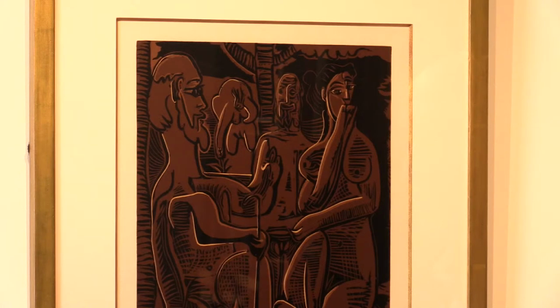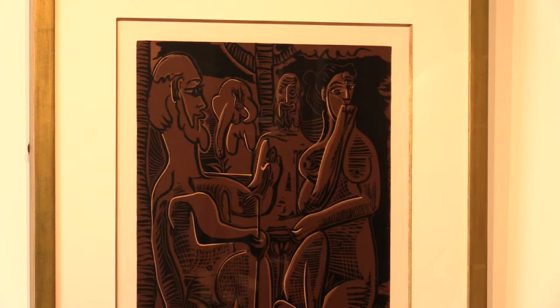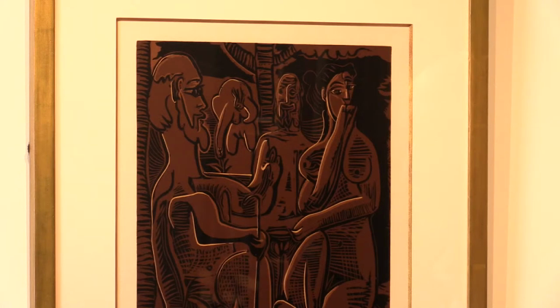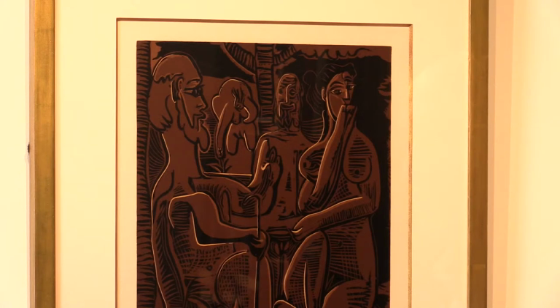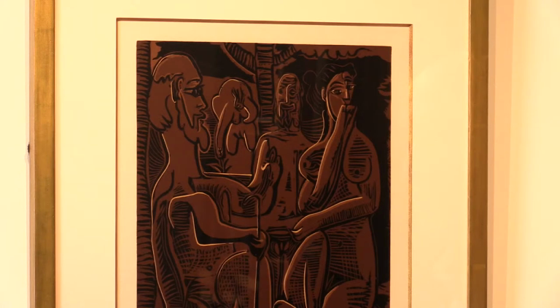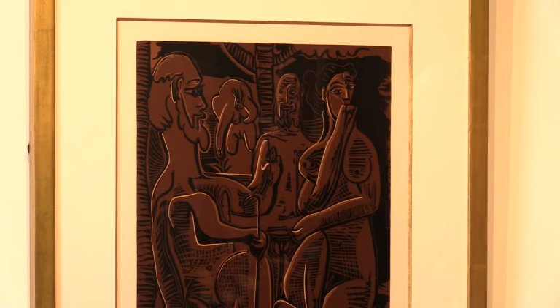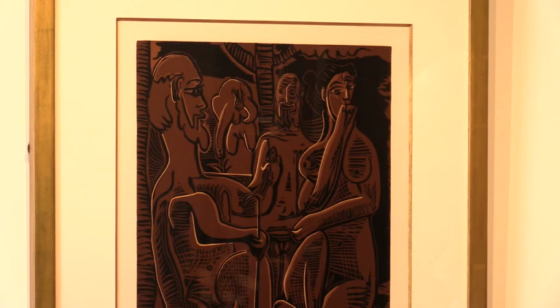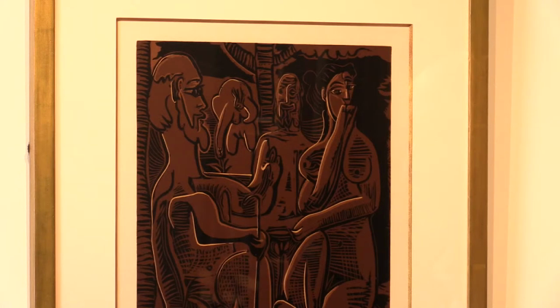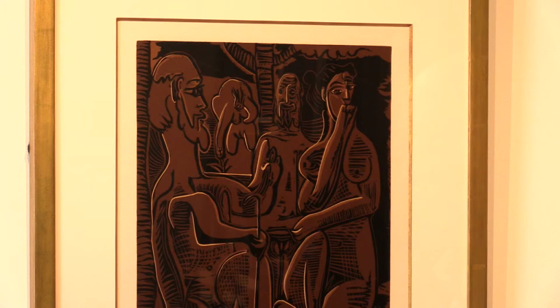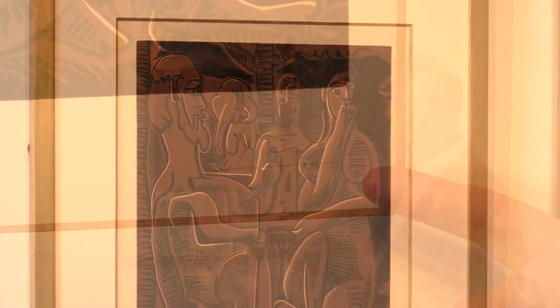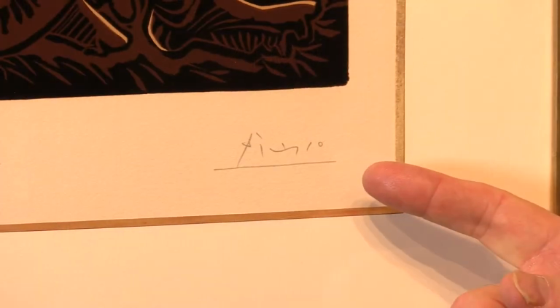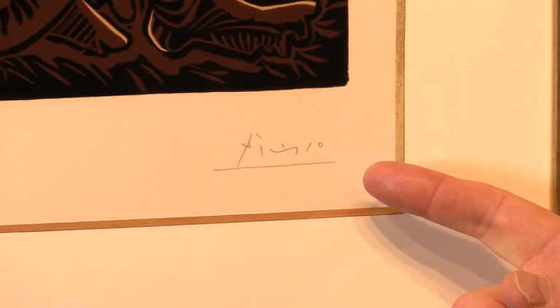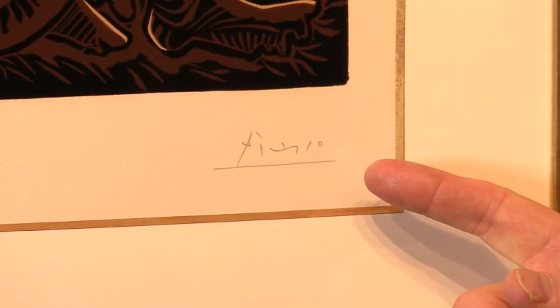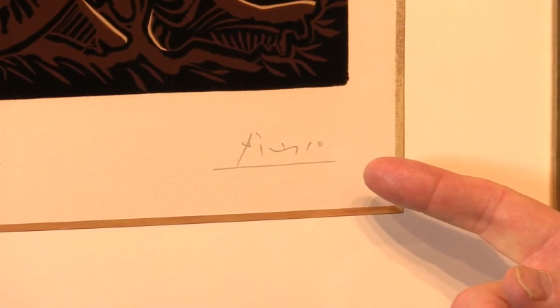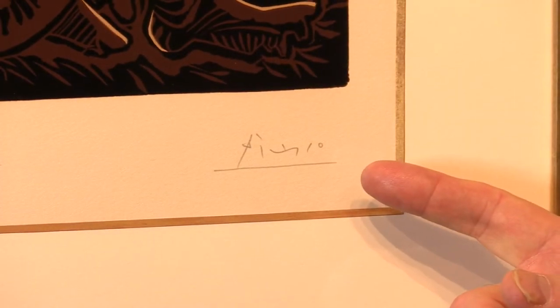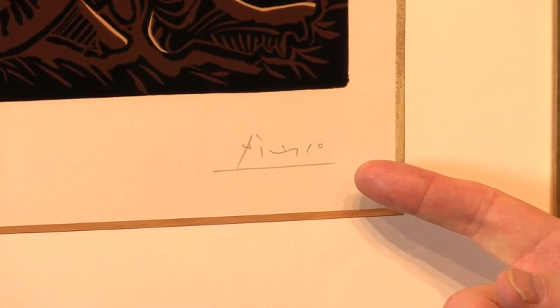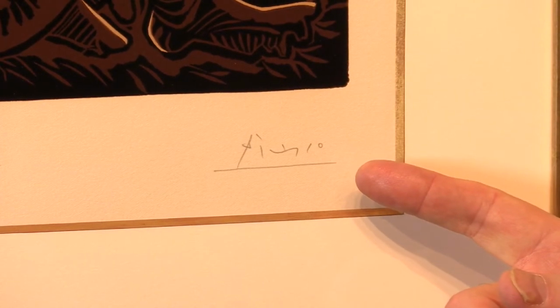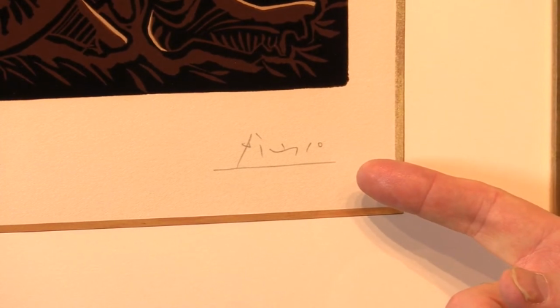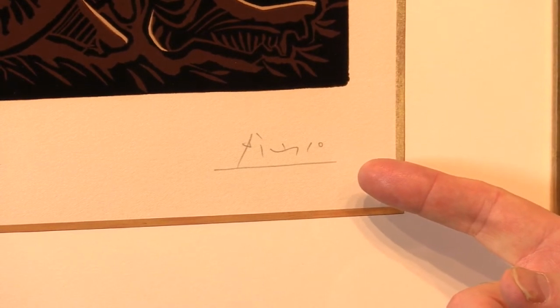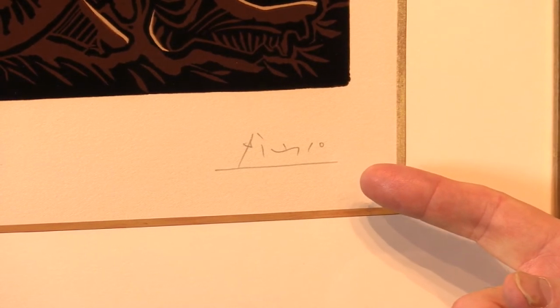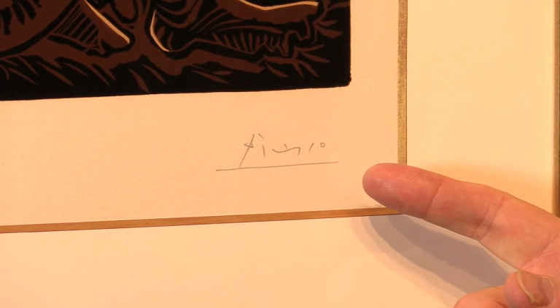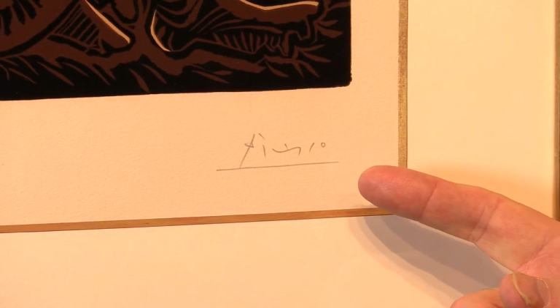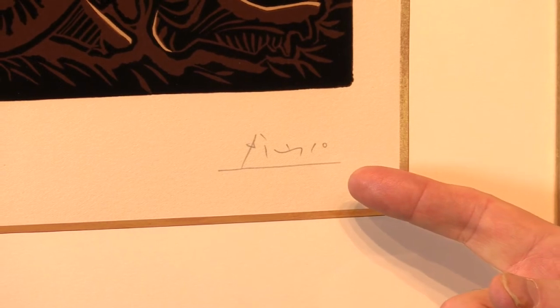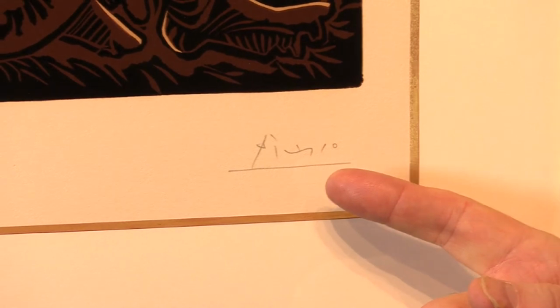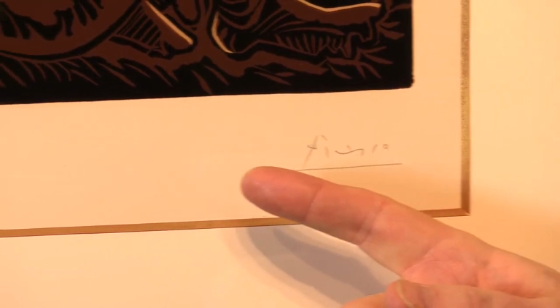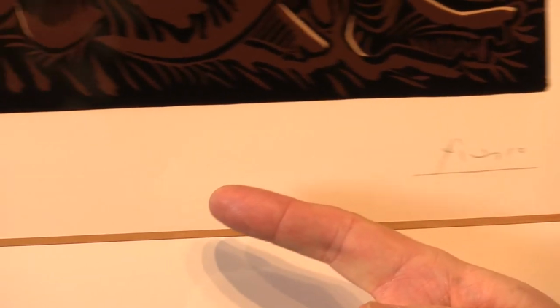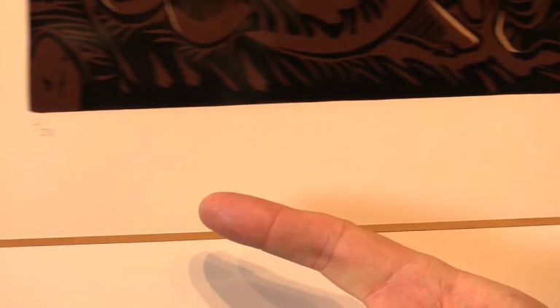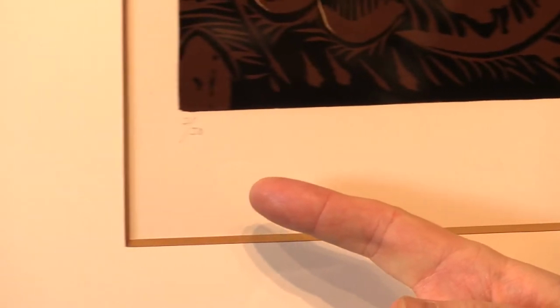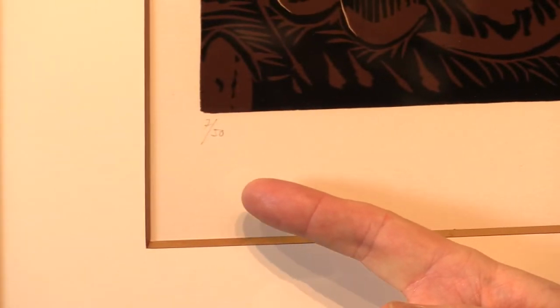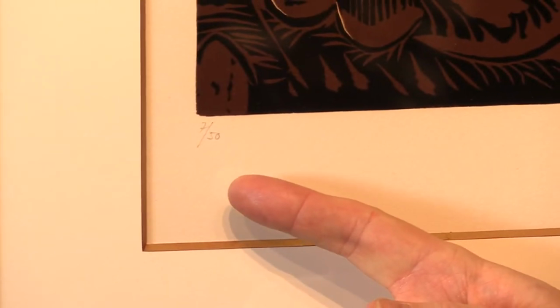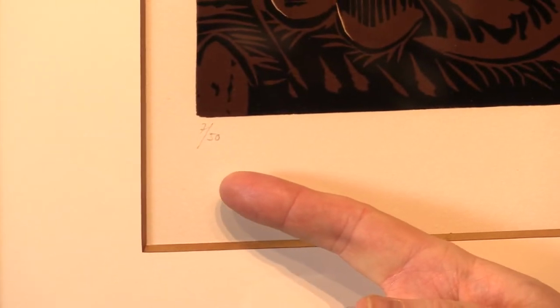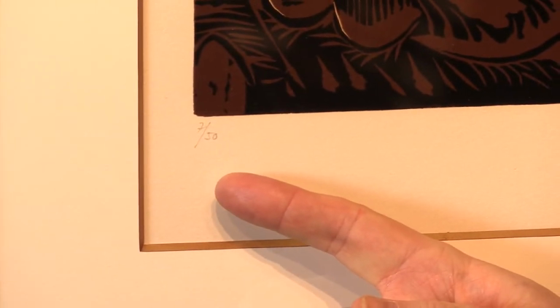It's signed by the artist at the lower right in pencil, and it's numbered number seven of 50 copies only.